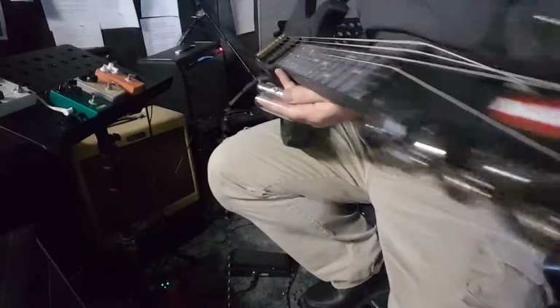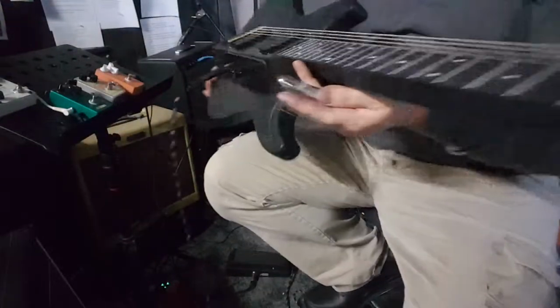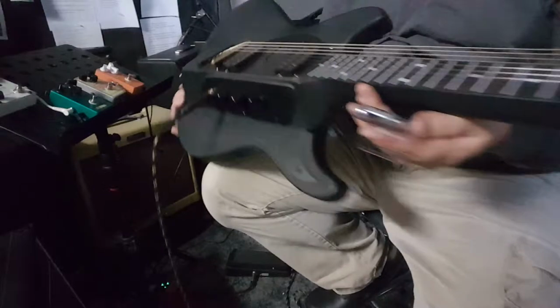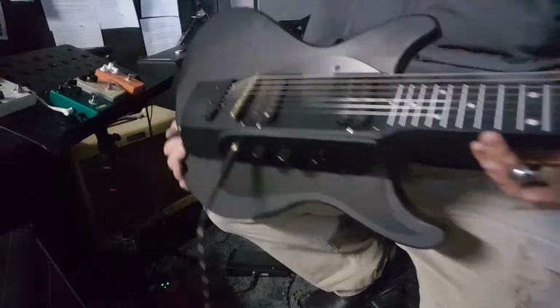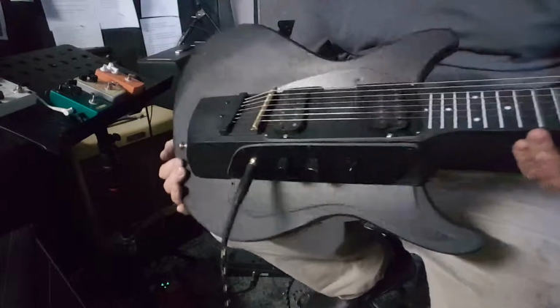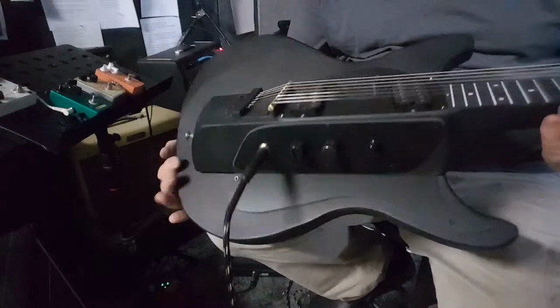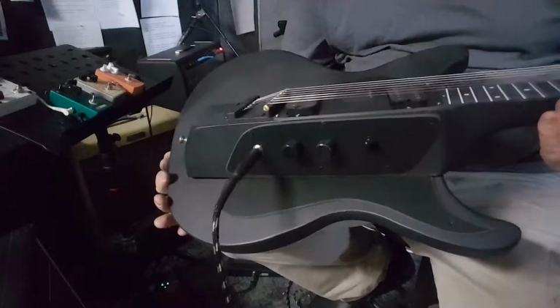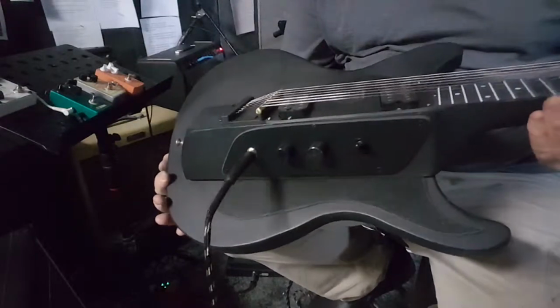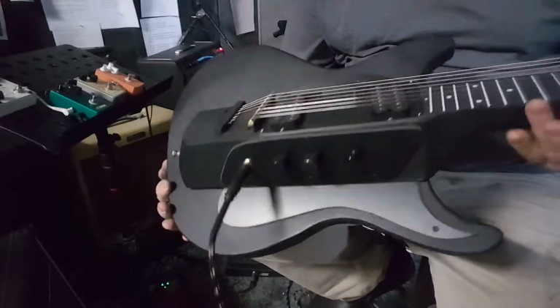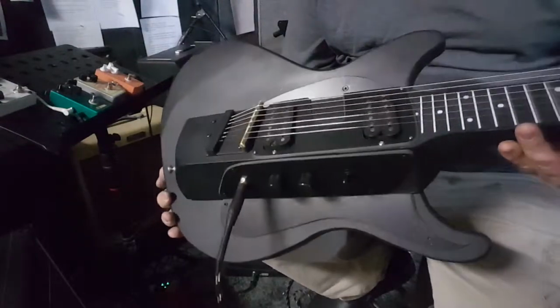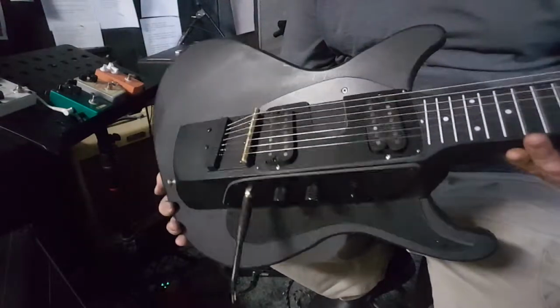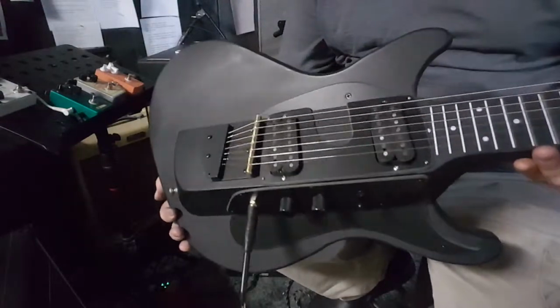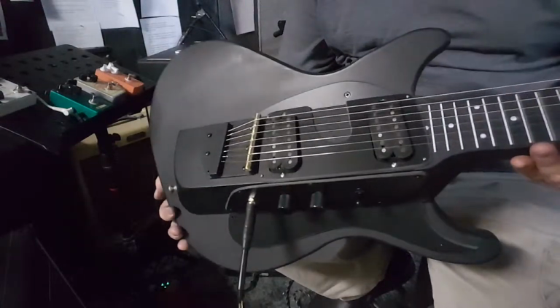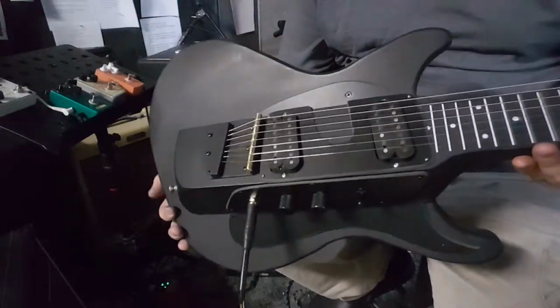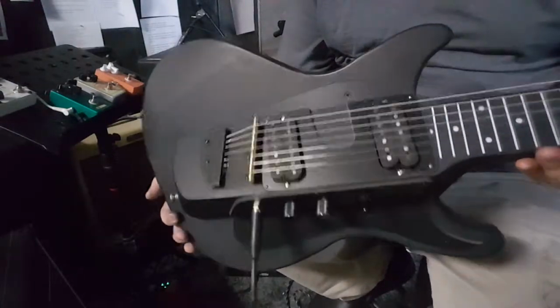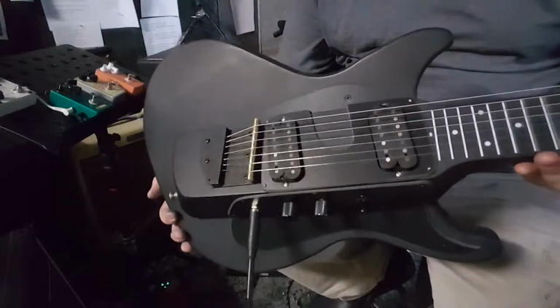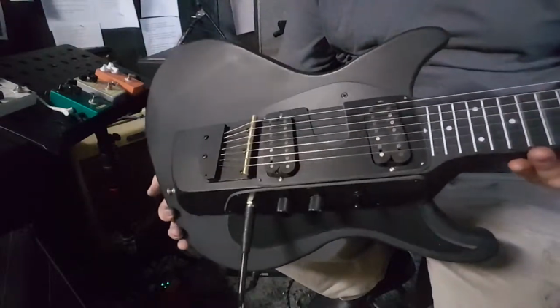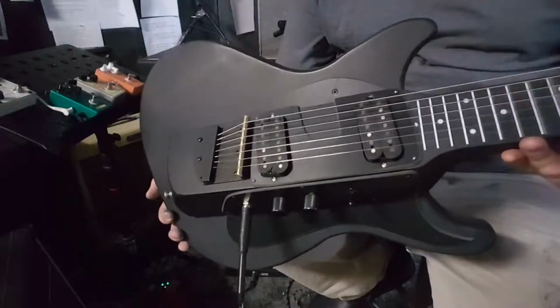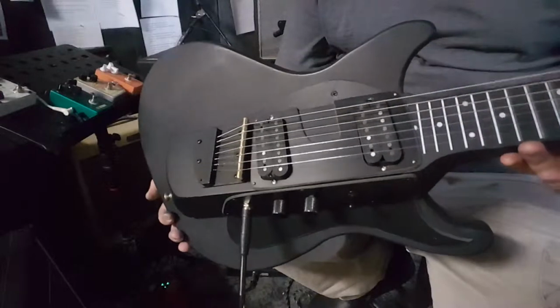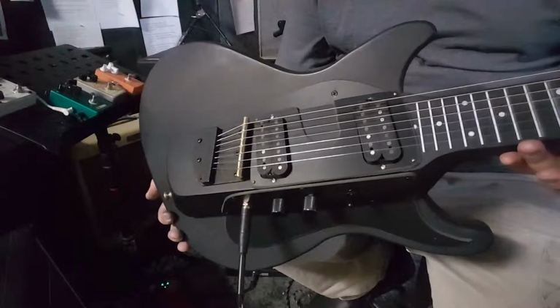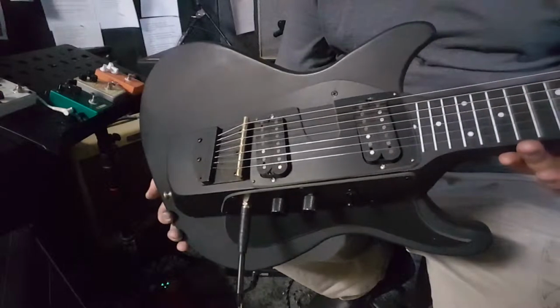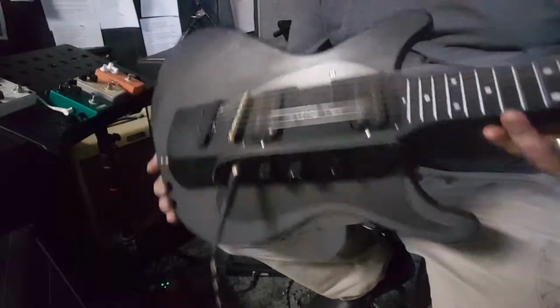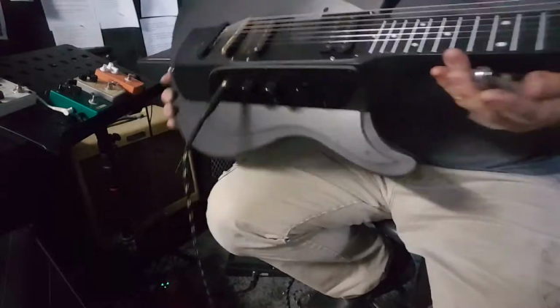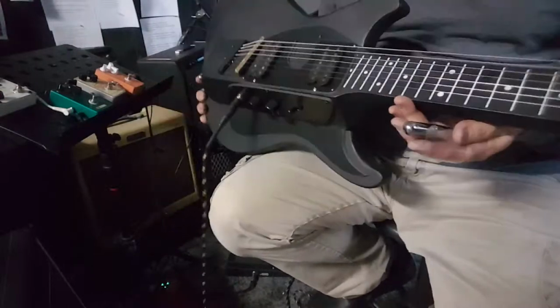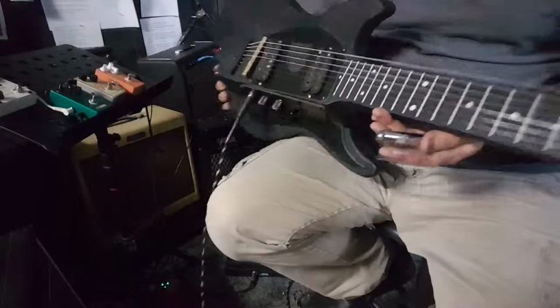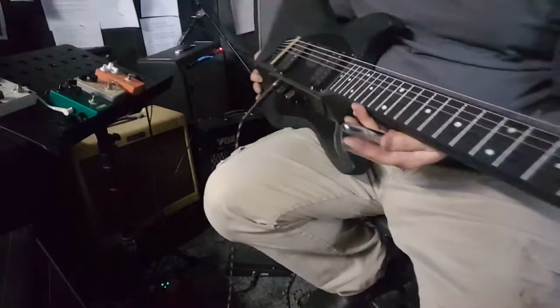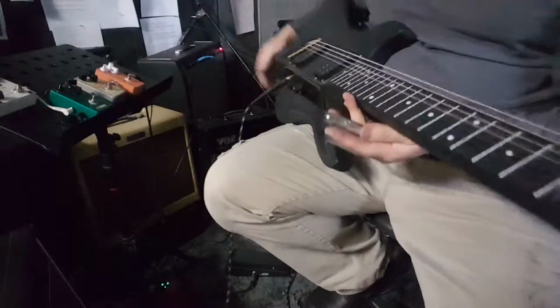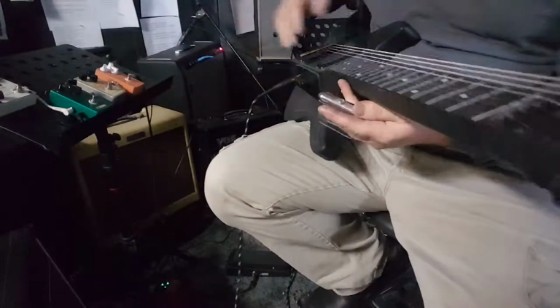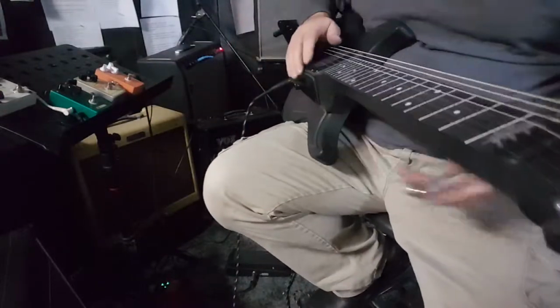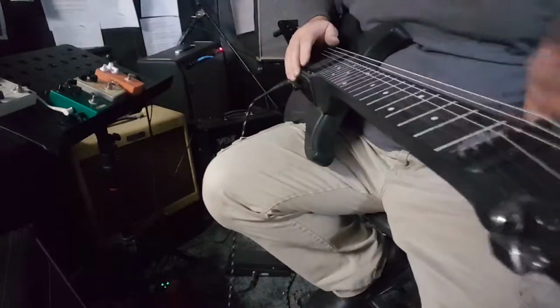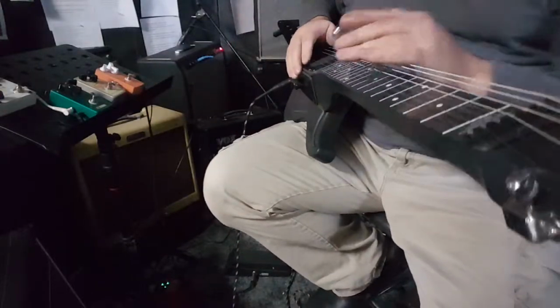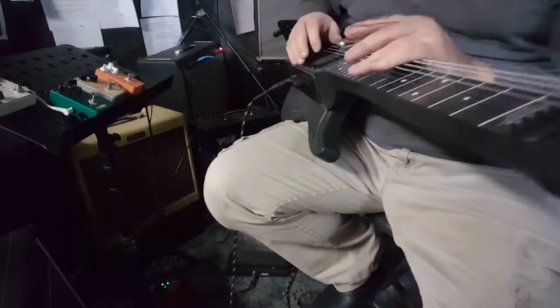We have two more of those left and then we're out of them. This is one of those kick guitars that's primered with Sintra pick guards. You could paint it or you could leave it as a rat rod look.